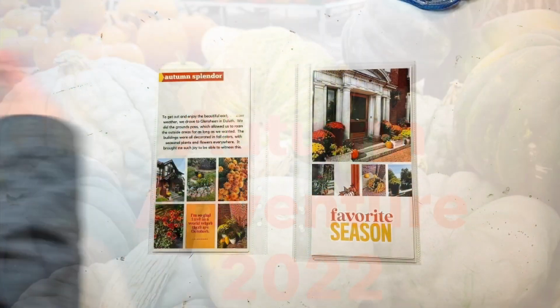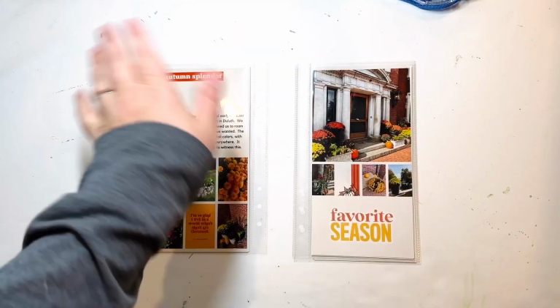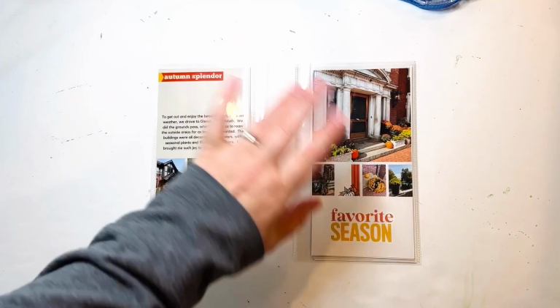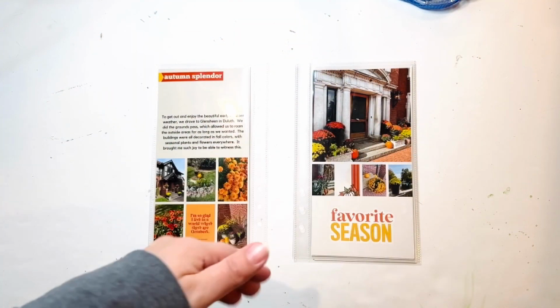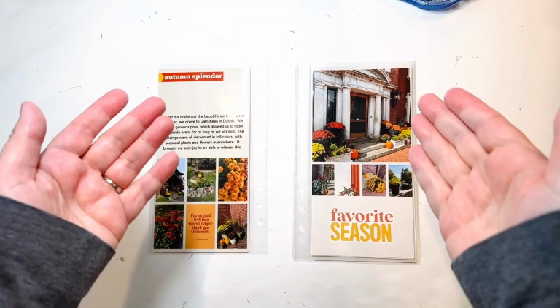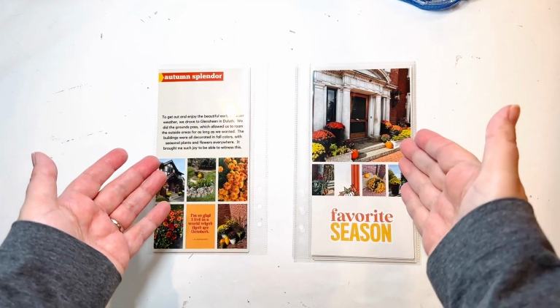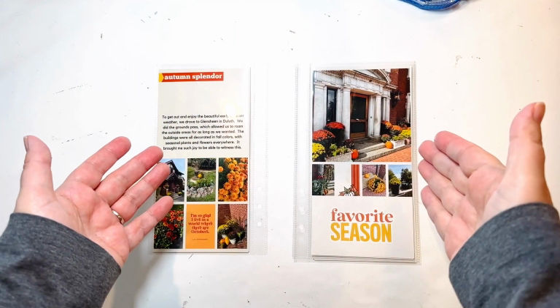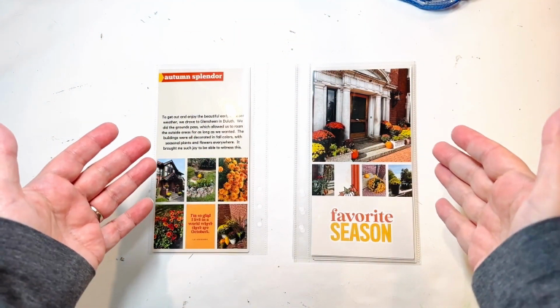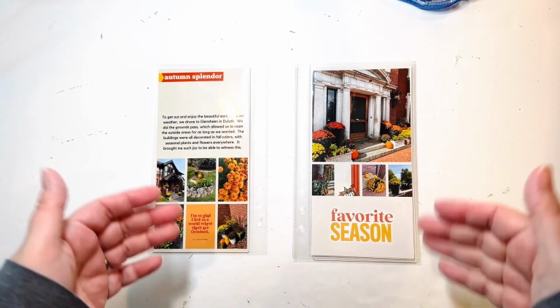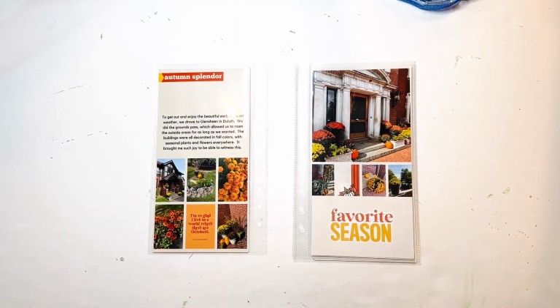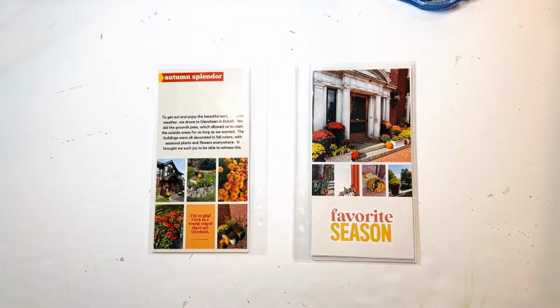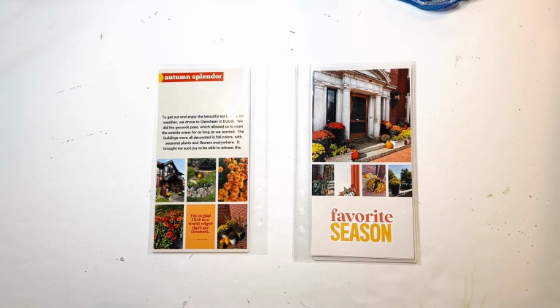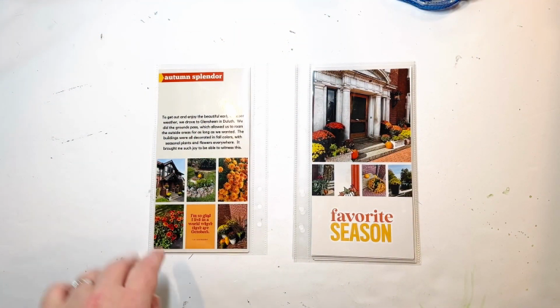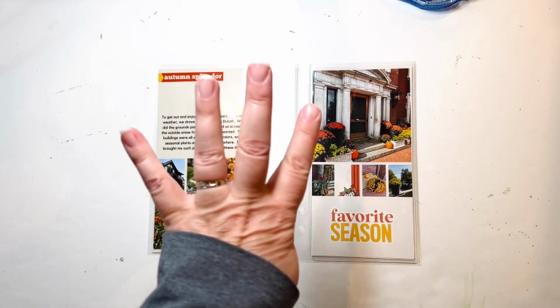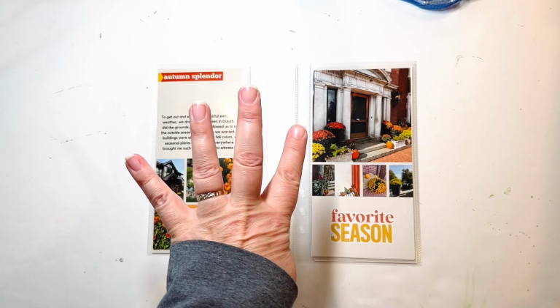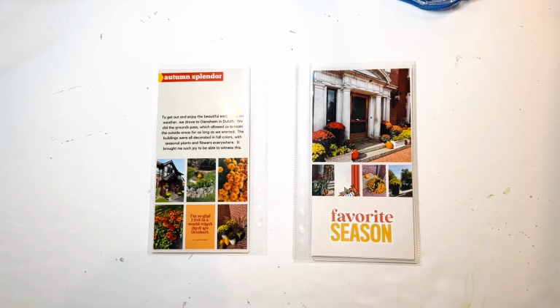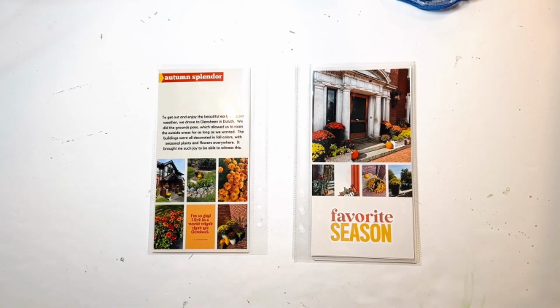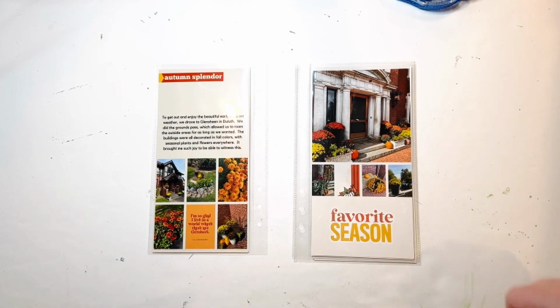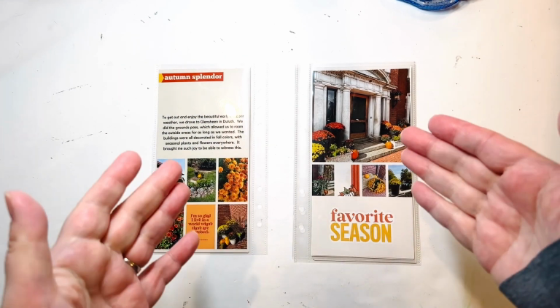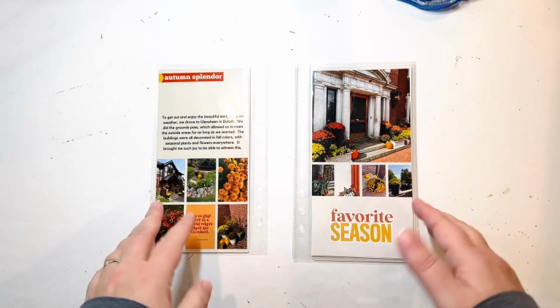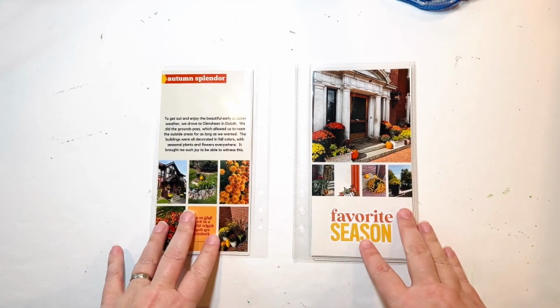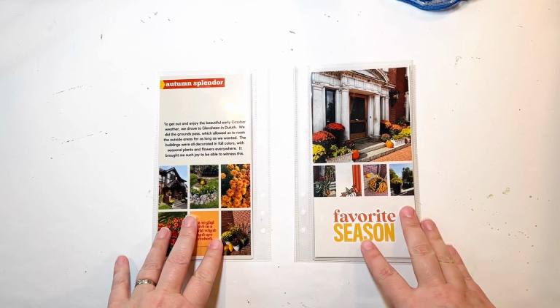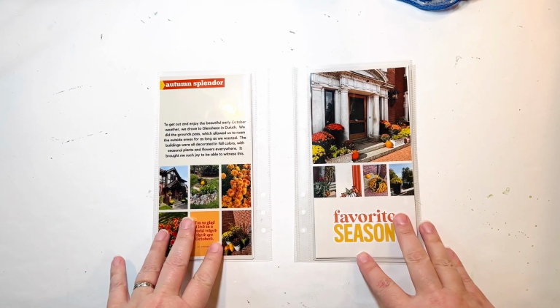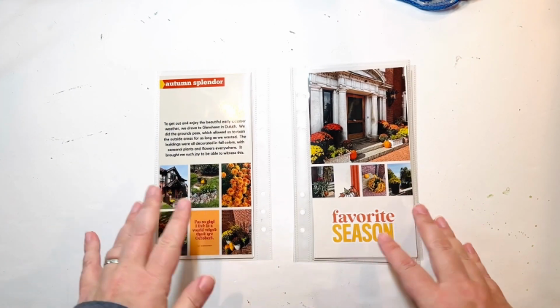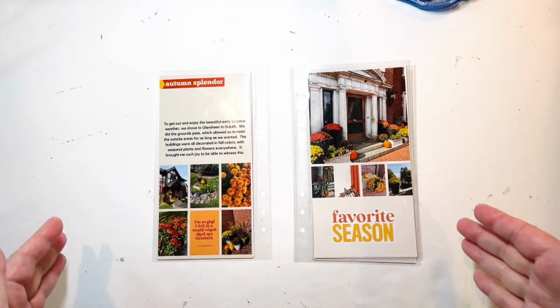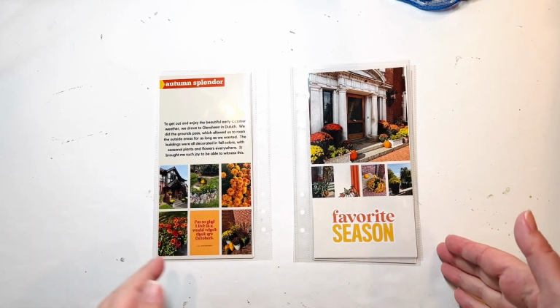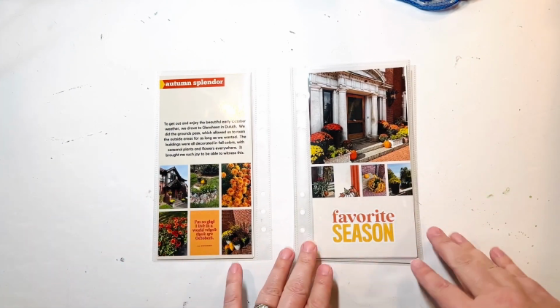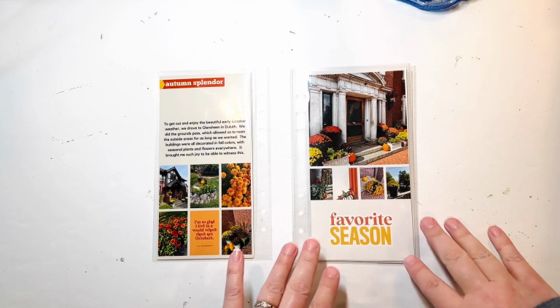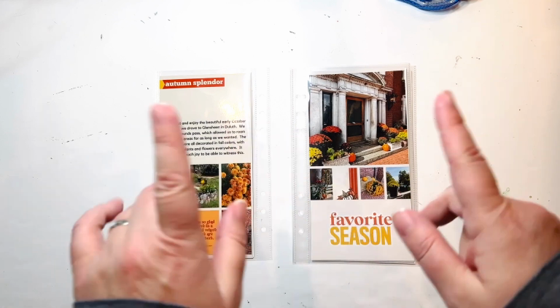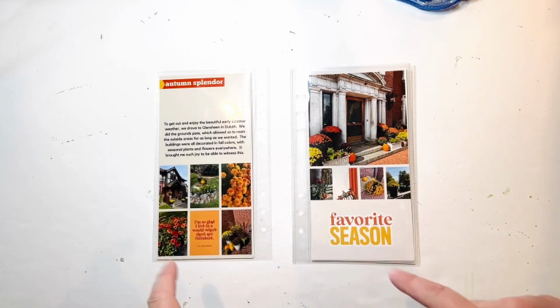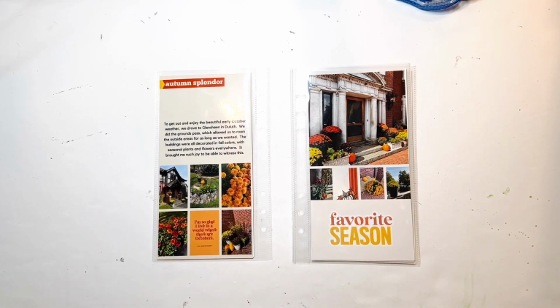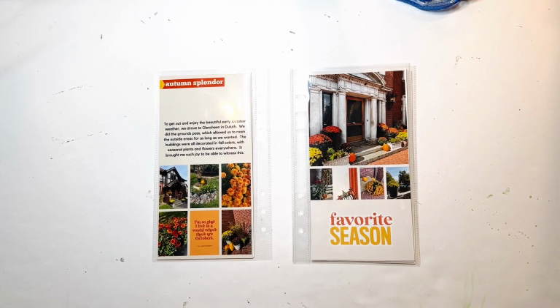Hello everyone. I'm here with a new process video today. I'm again working on four layouts from my Canva hybrid album, showcasing fall of 2022.